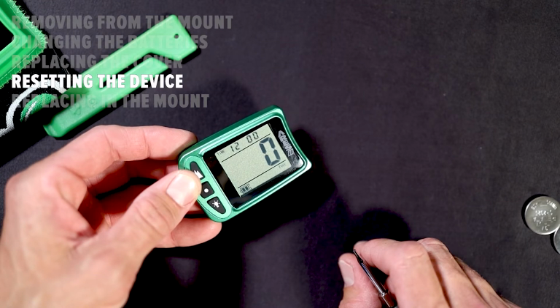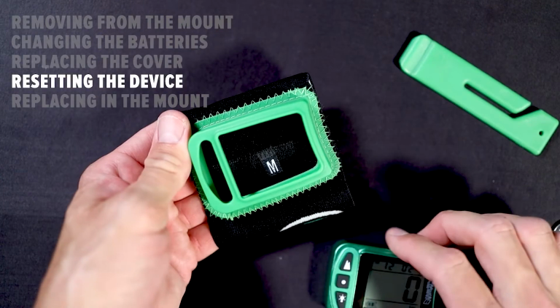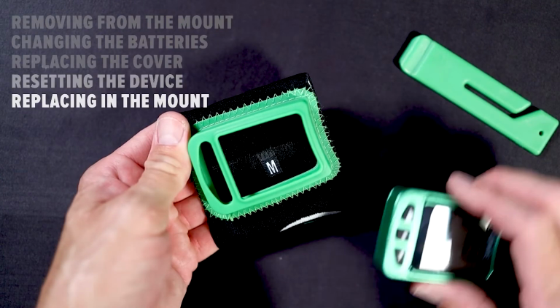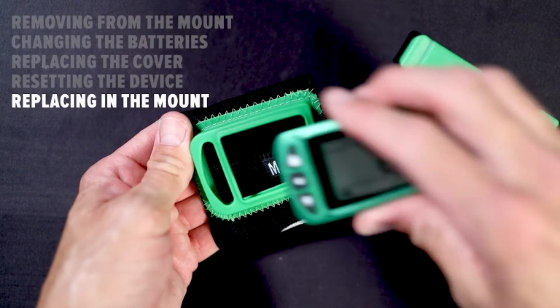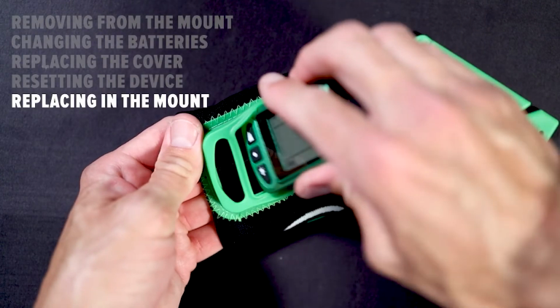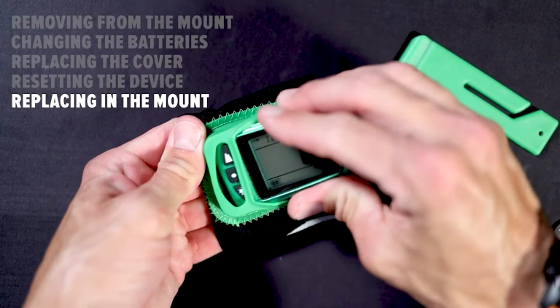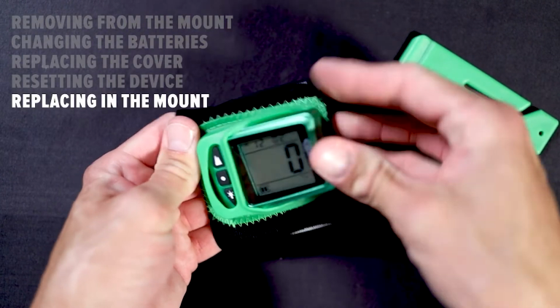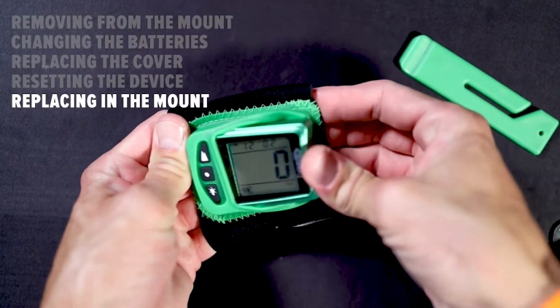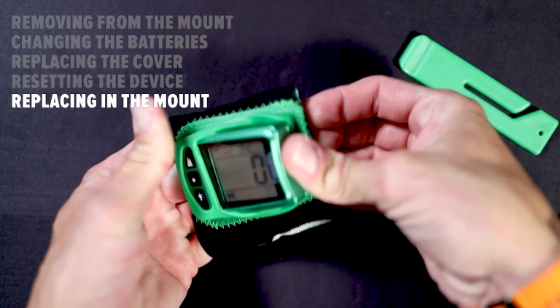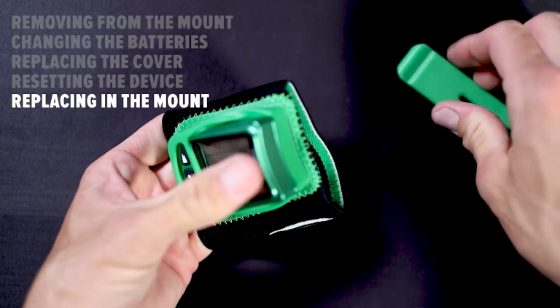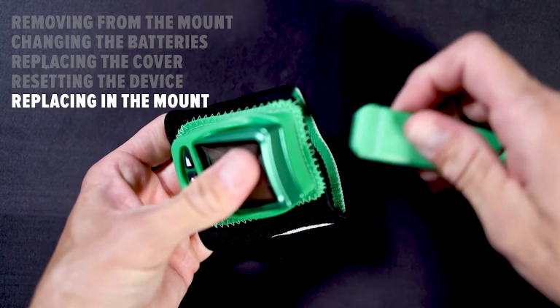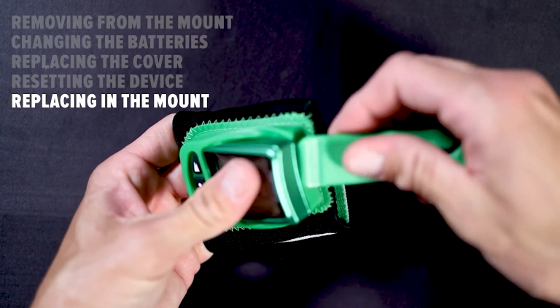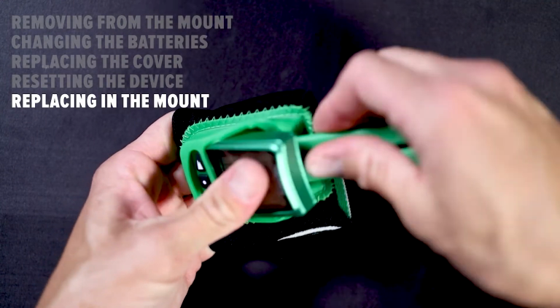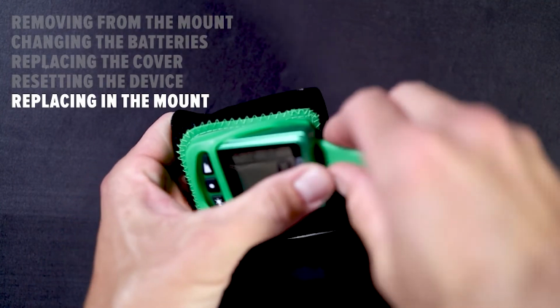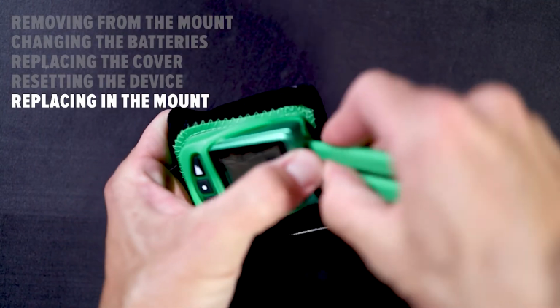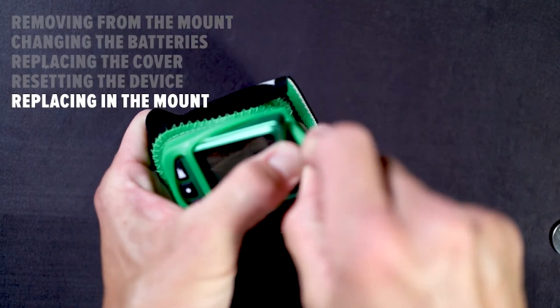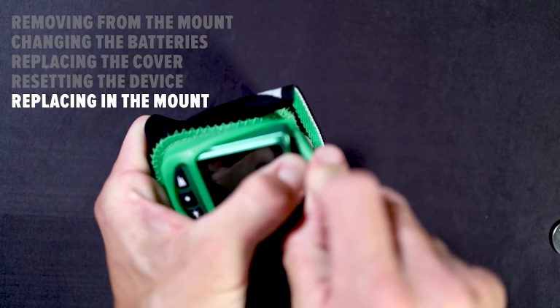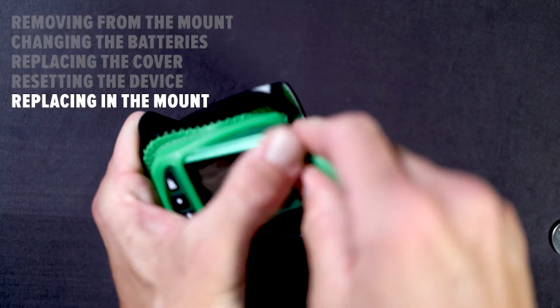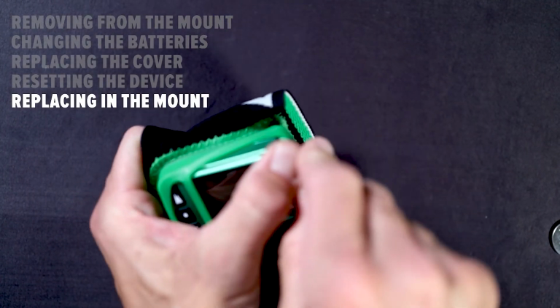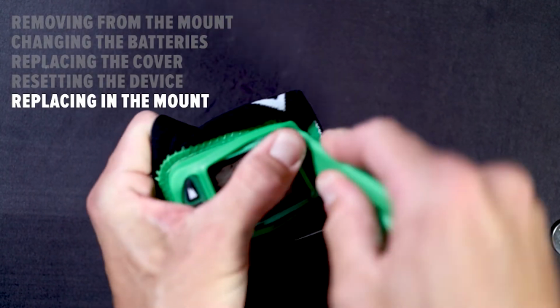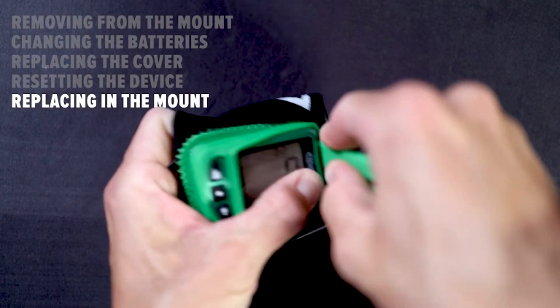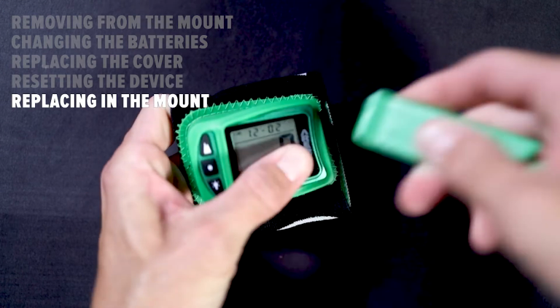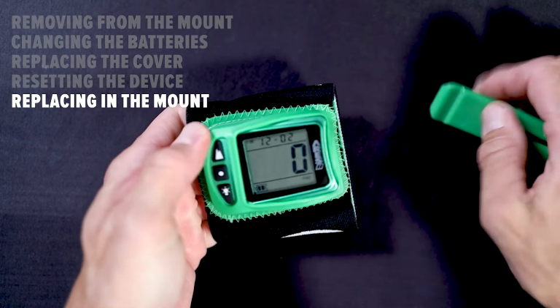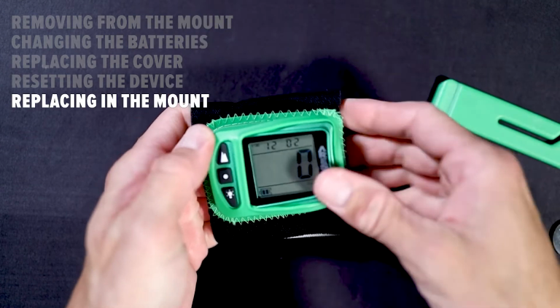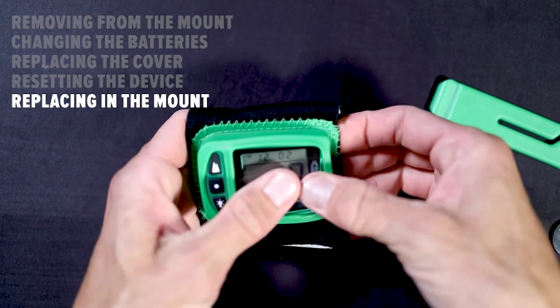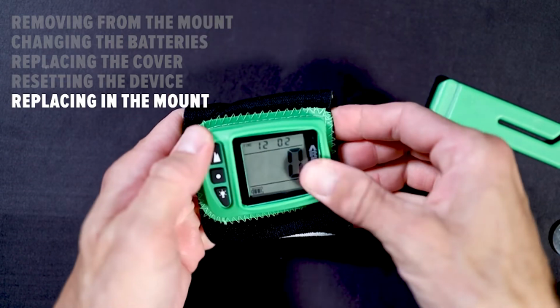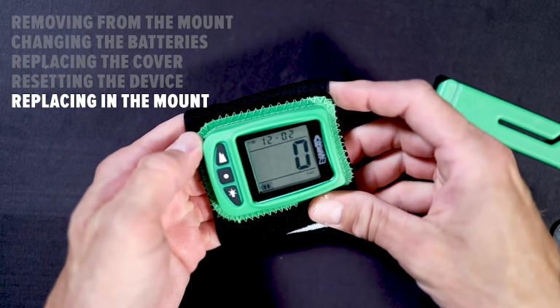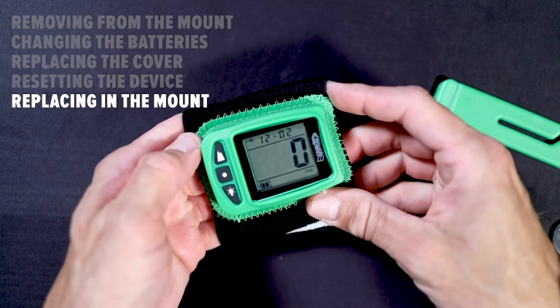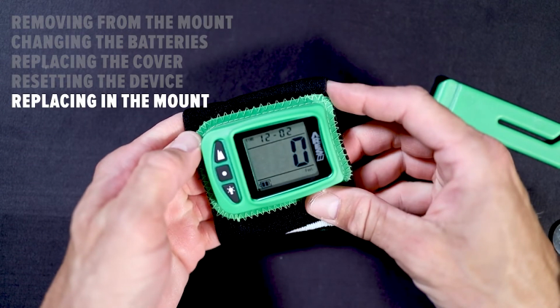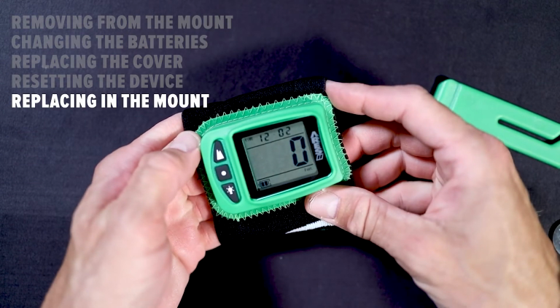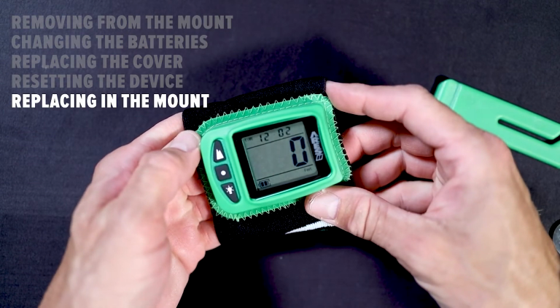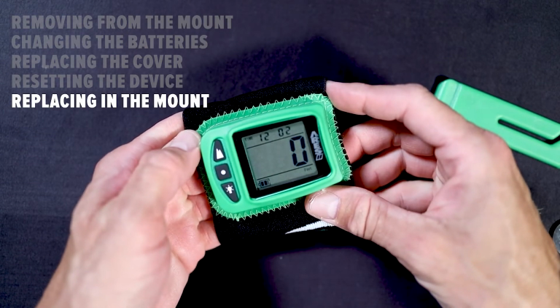After you've completed any necessary maintenance on your altimeter, you can reinsert it into the mount by sliding the wide end into the pocket and using the LB tool to peel the opposing side of the silicone back to fully seat the Ares into the mount.